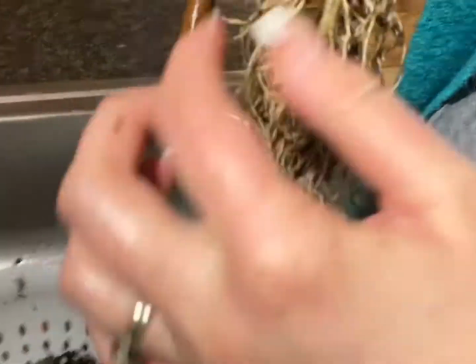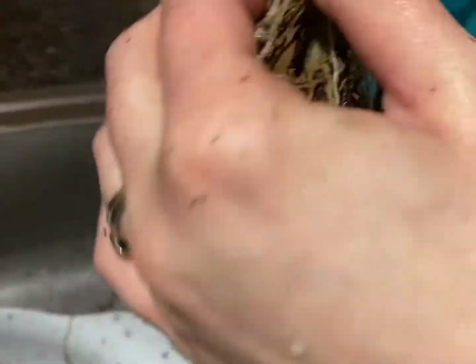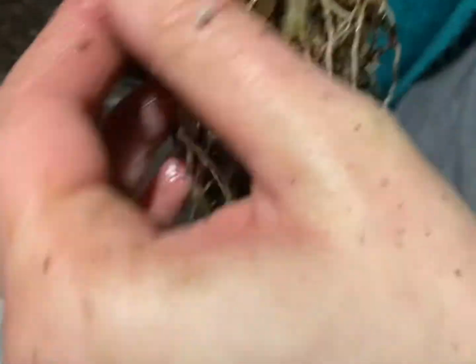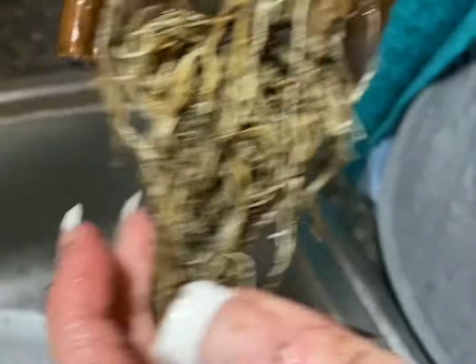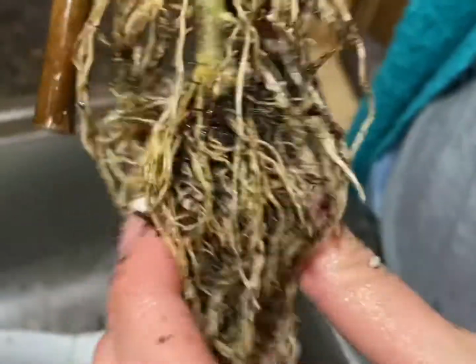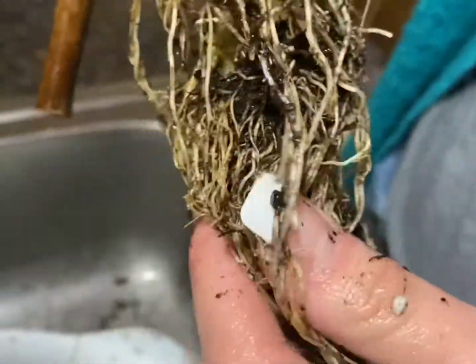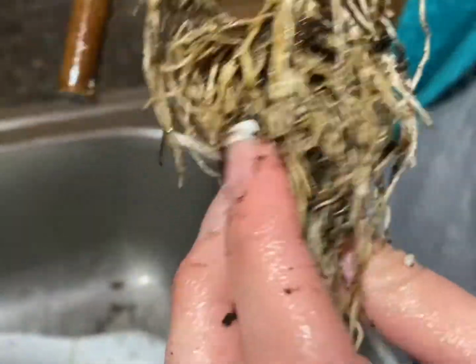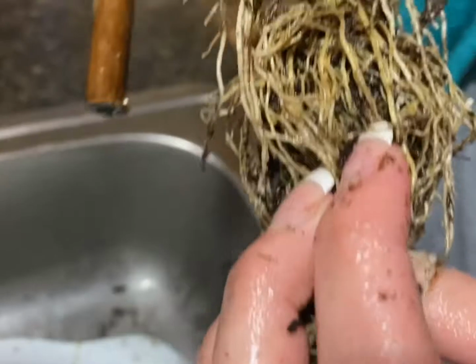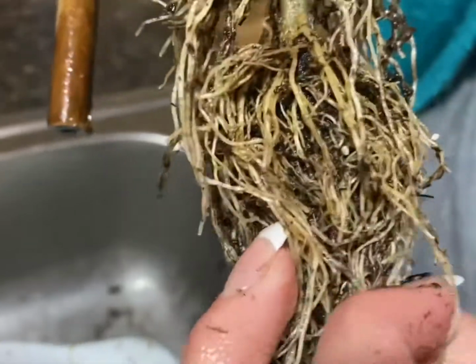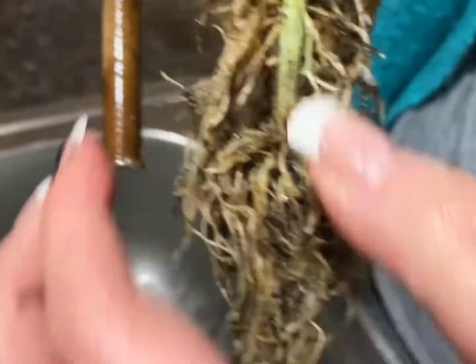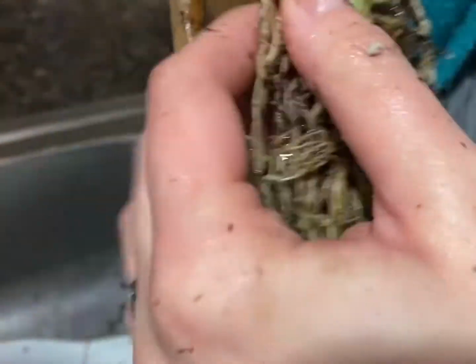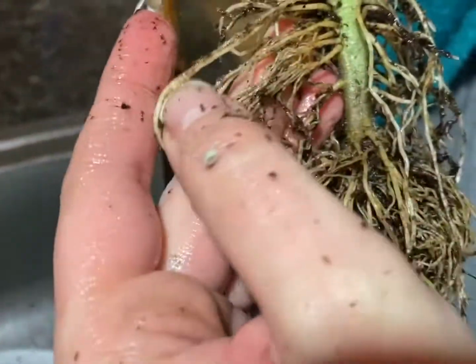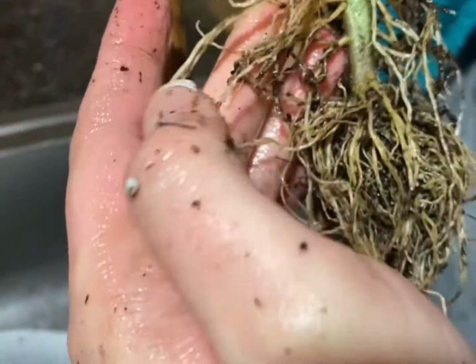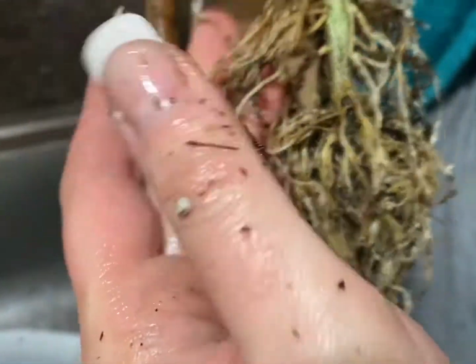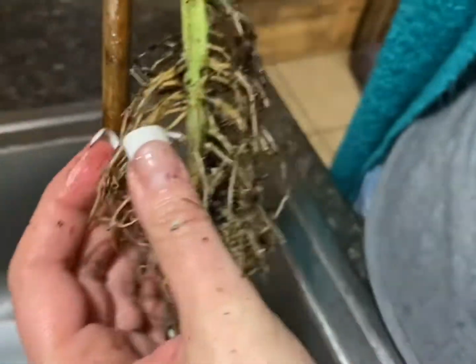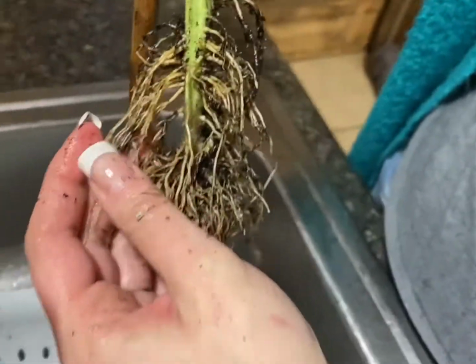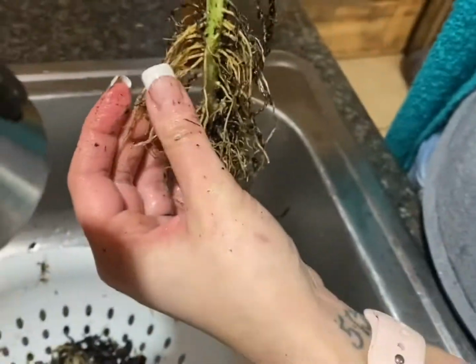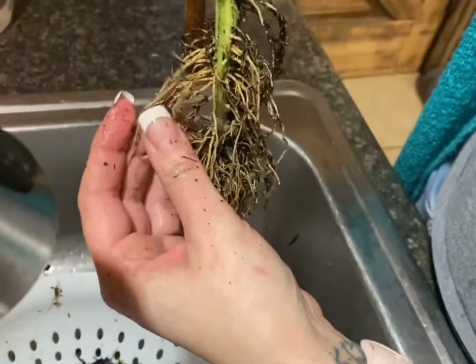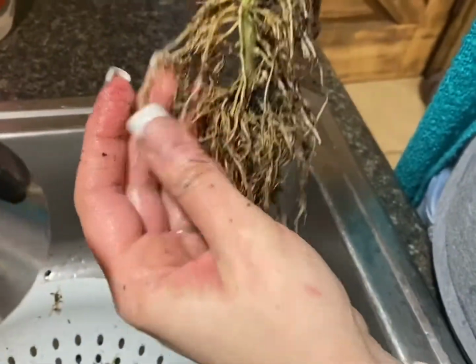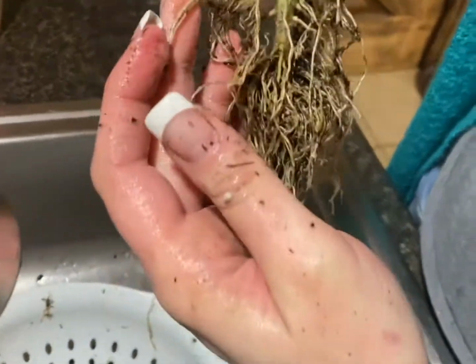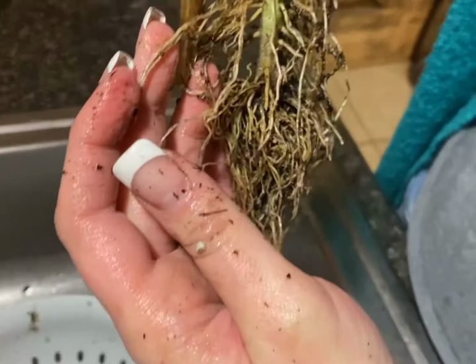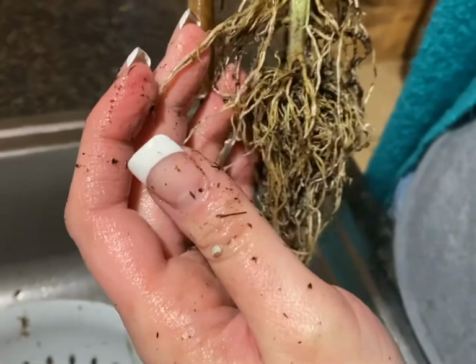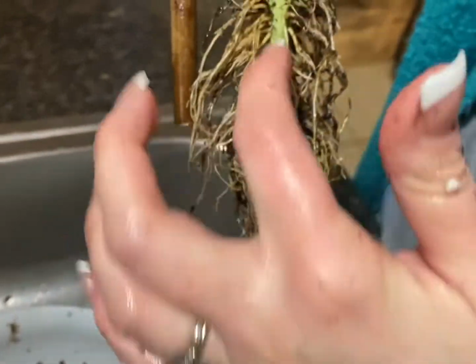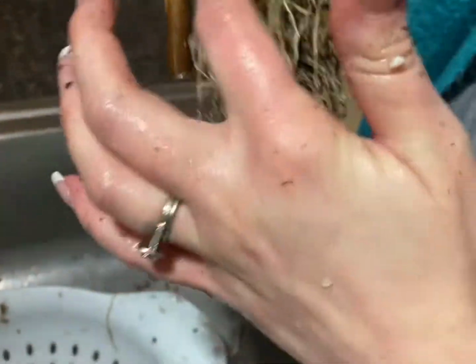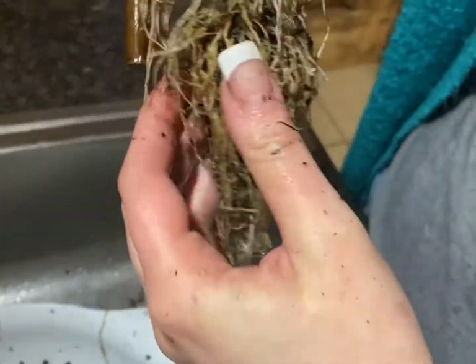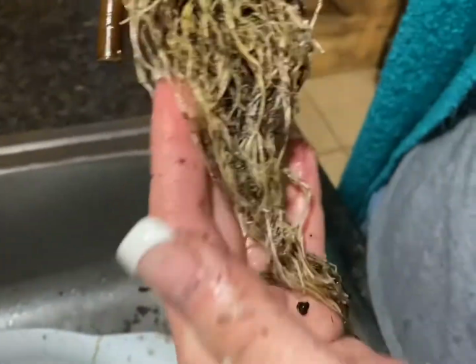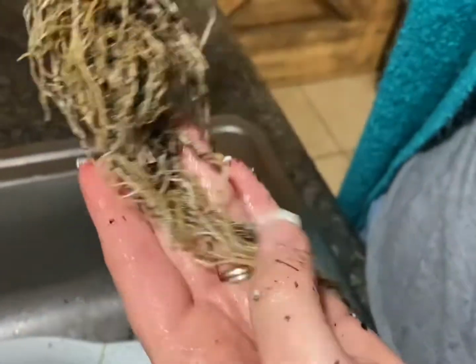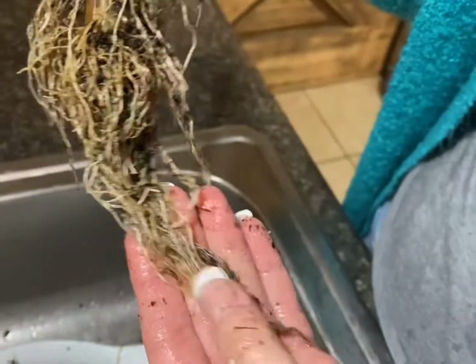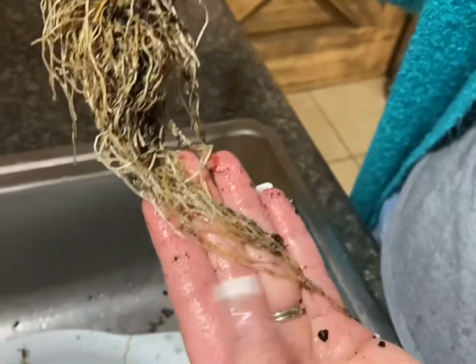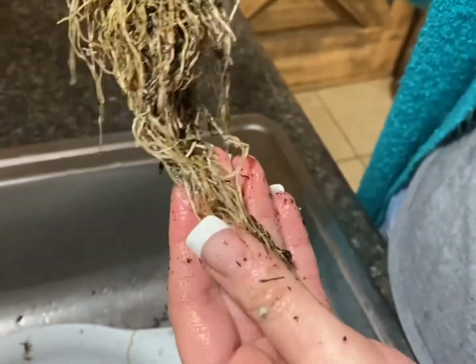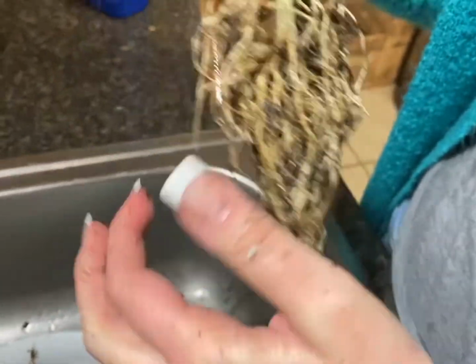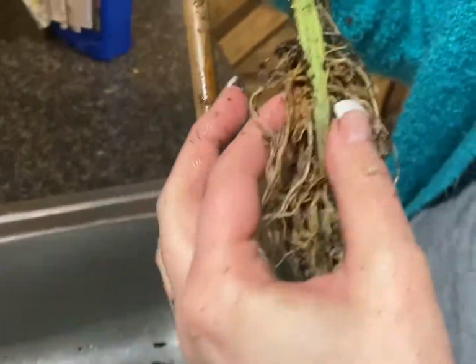This one has some really brown ones — this is a lot worse than some of the other ones. But down here looks good, it's like all of this down here looks good.